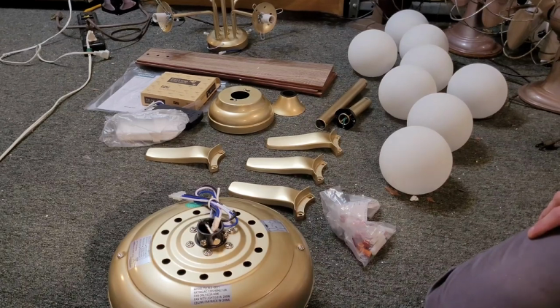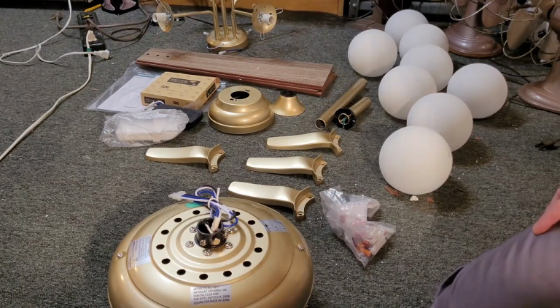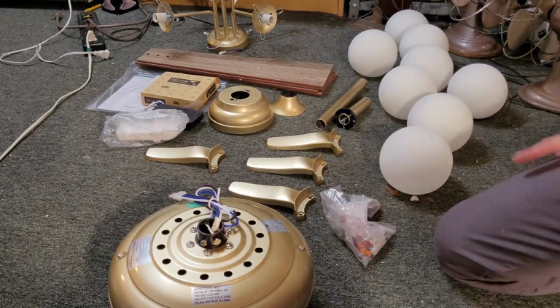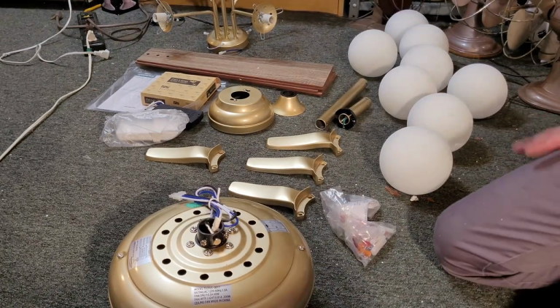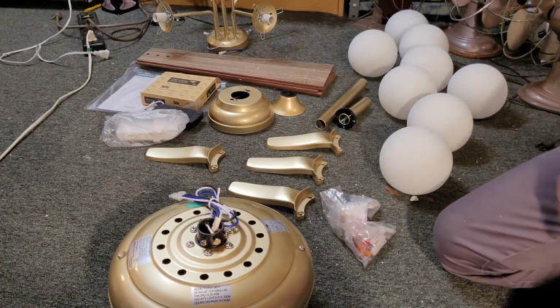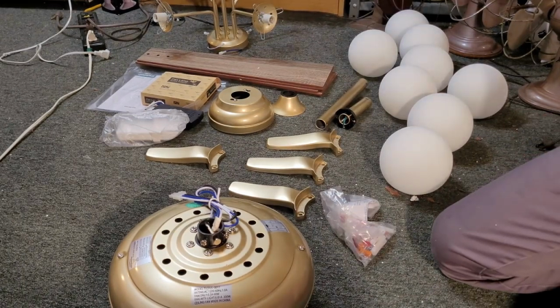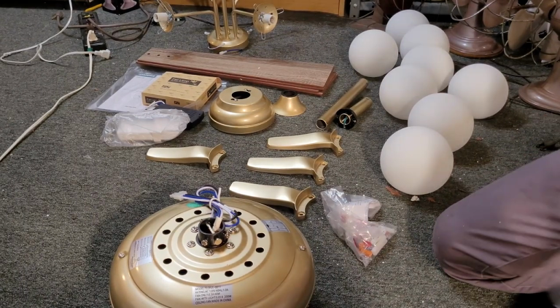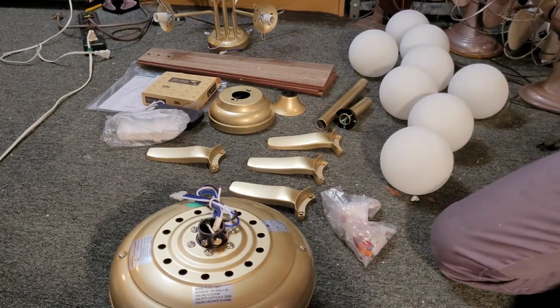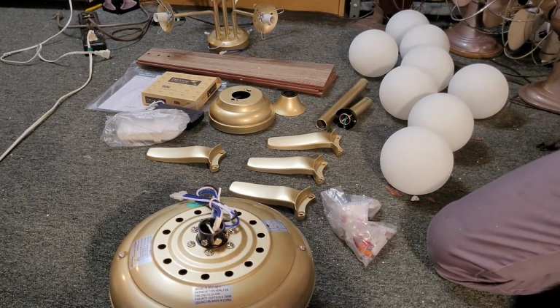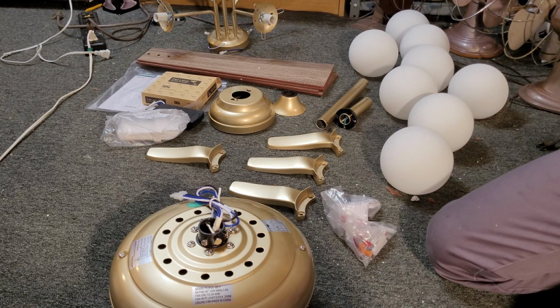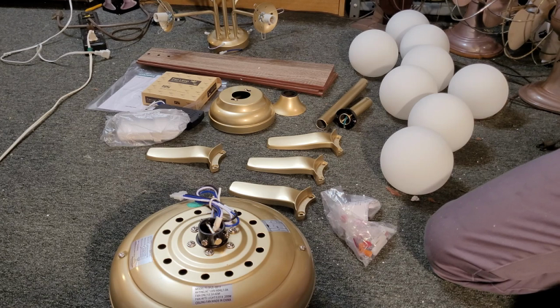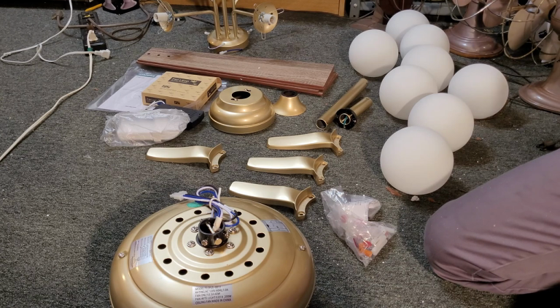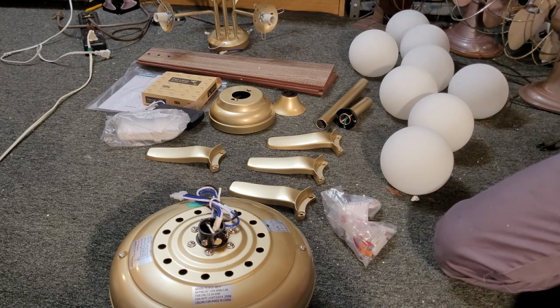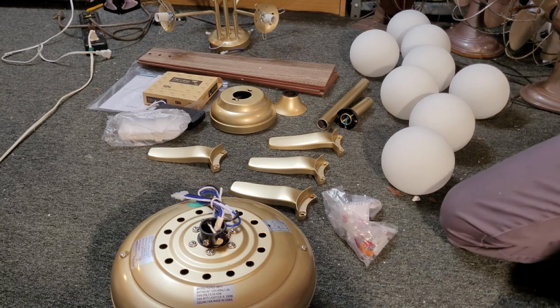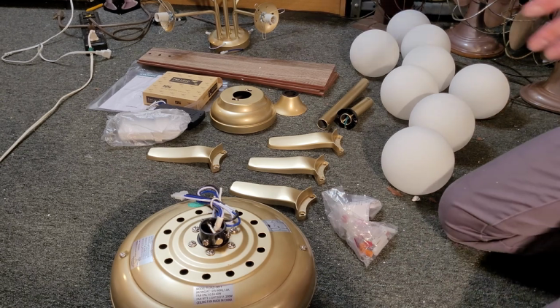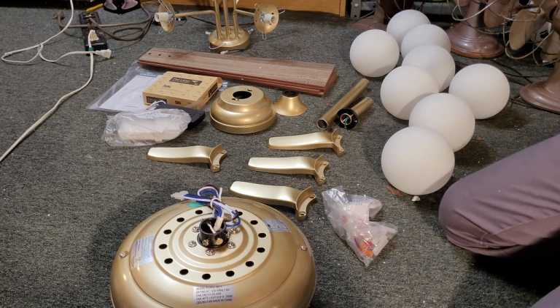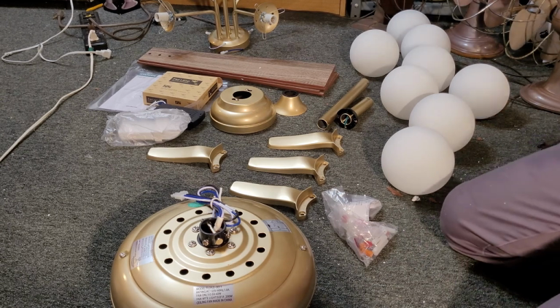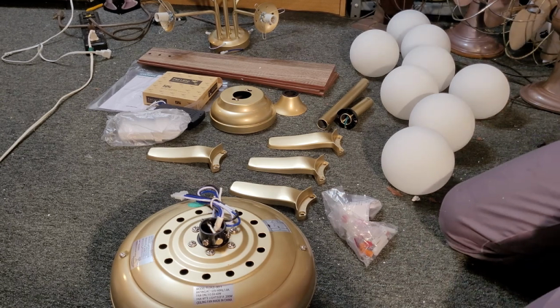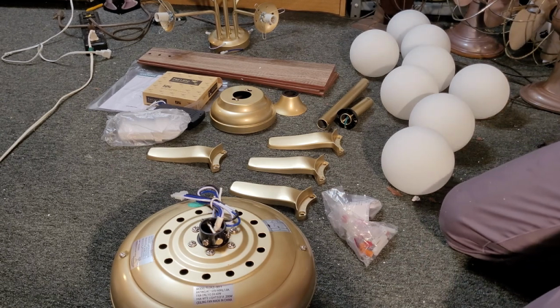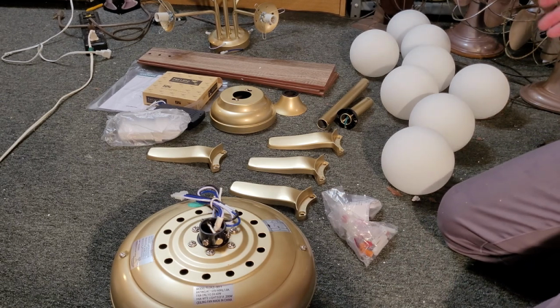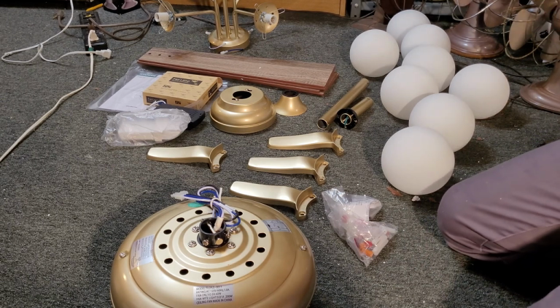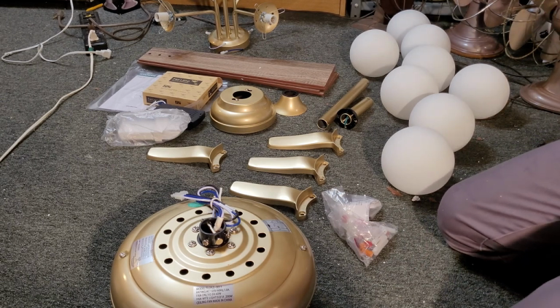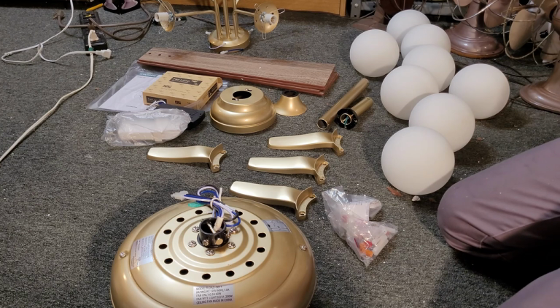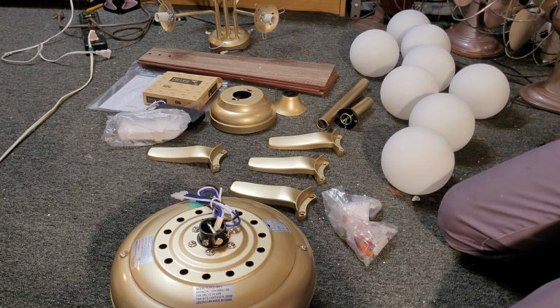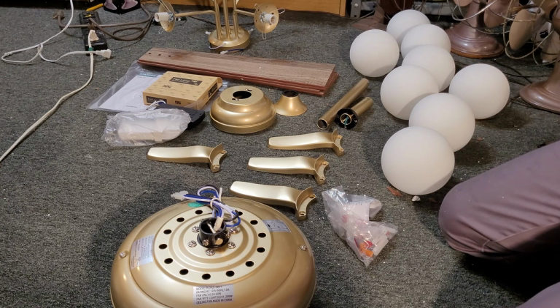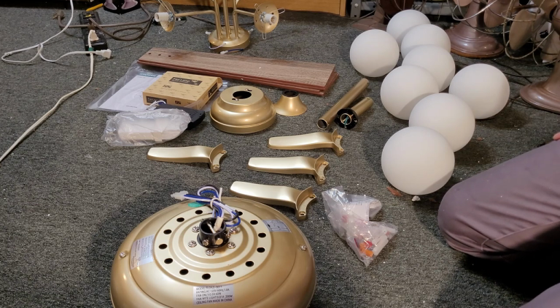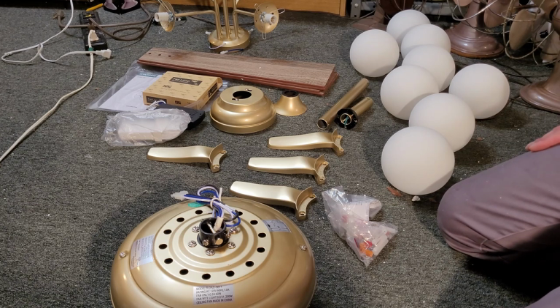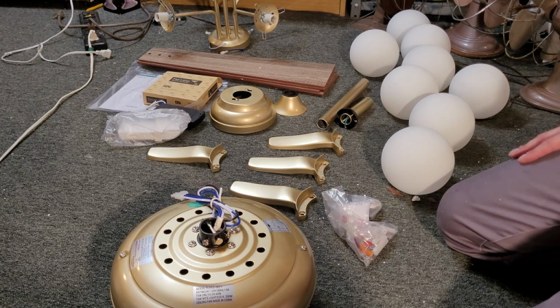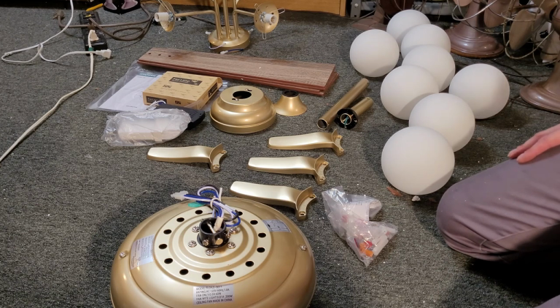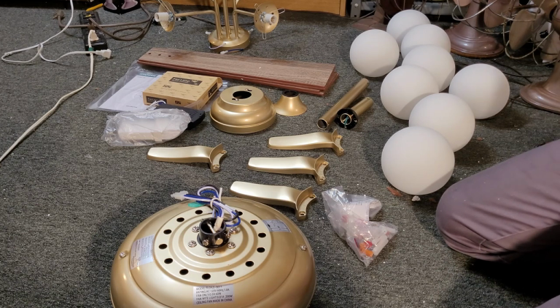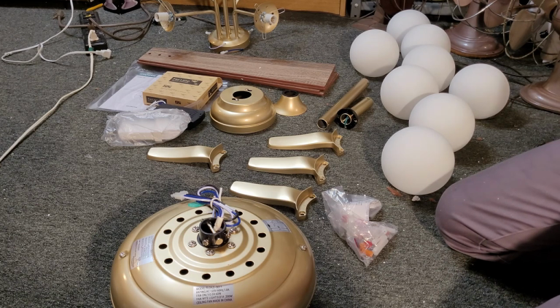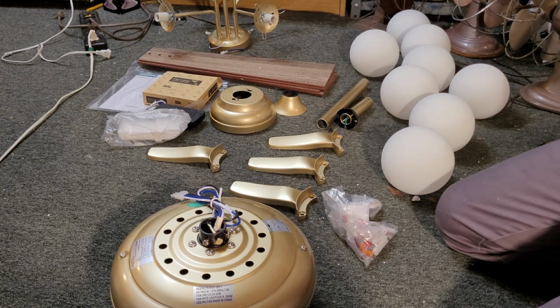Alright guys, this is picking up right where we left off with the unboxing of the Yitta Home Sputnik Chandelier ceiling fan. And we are going to assemble the ceiling fan now.